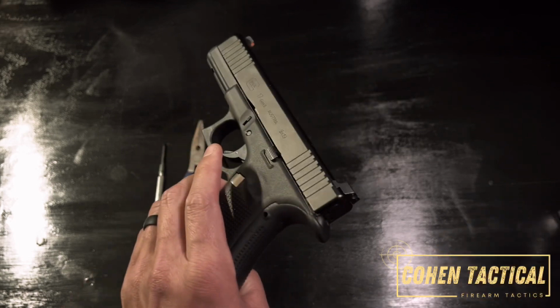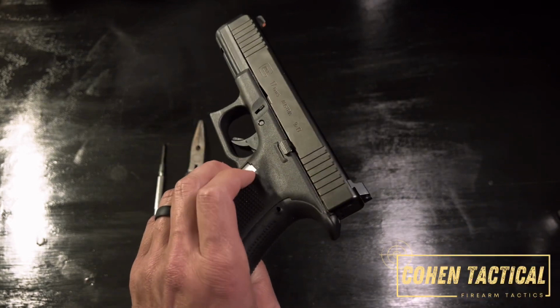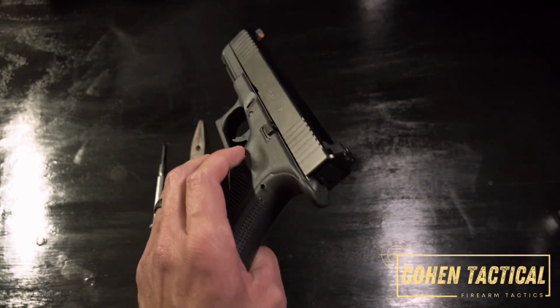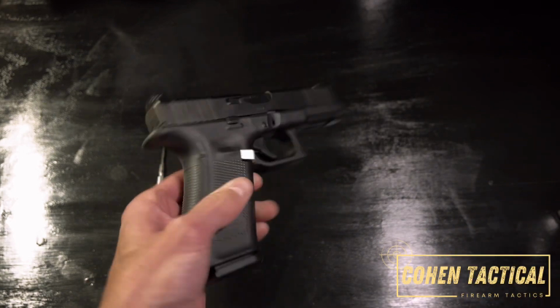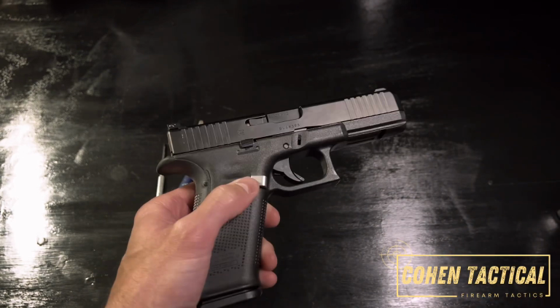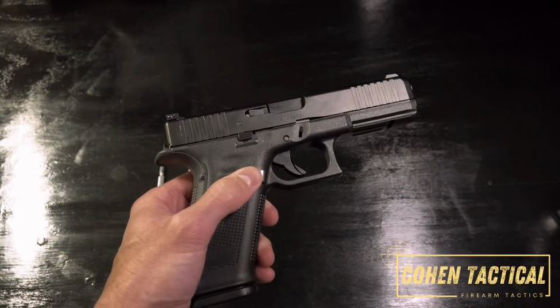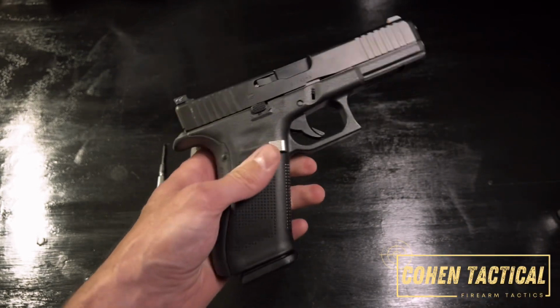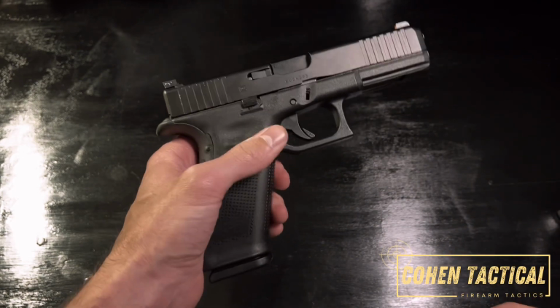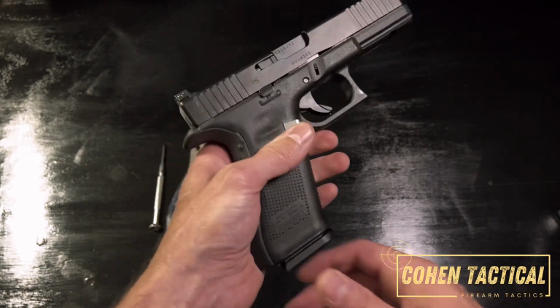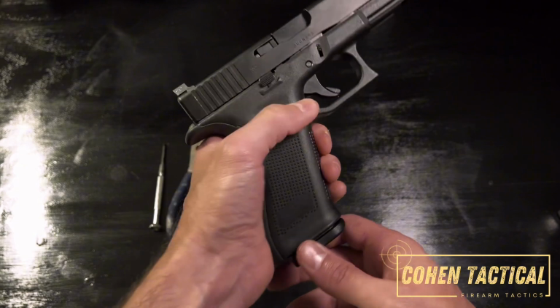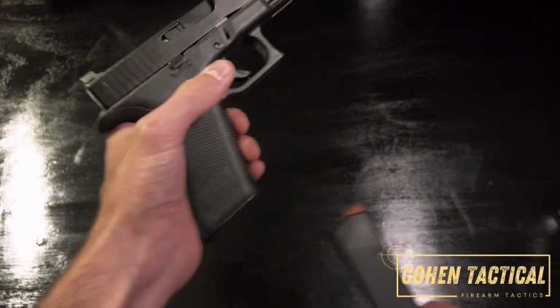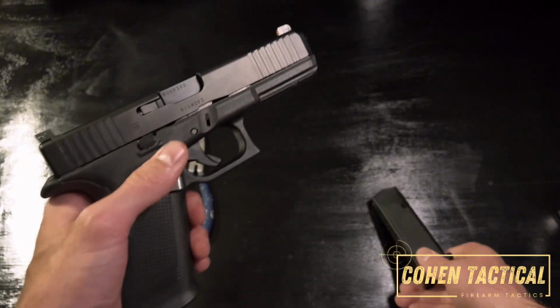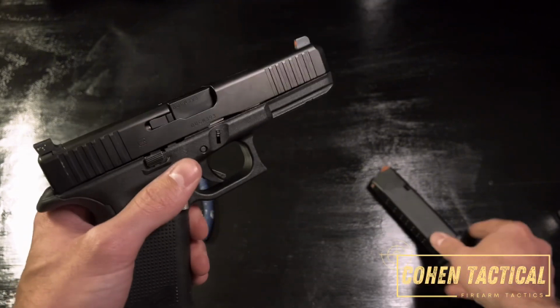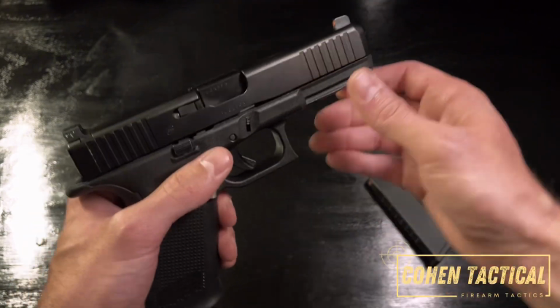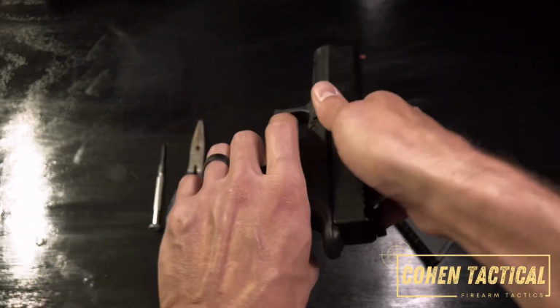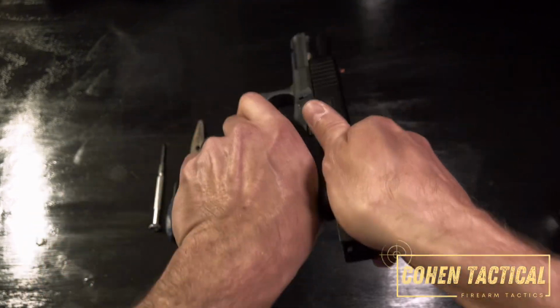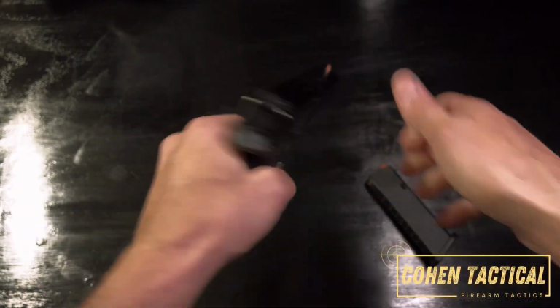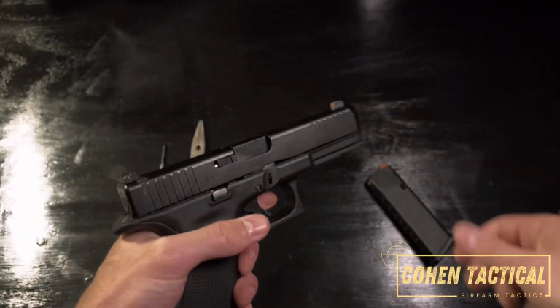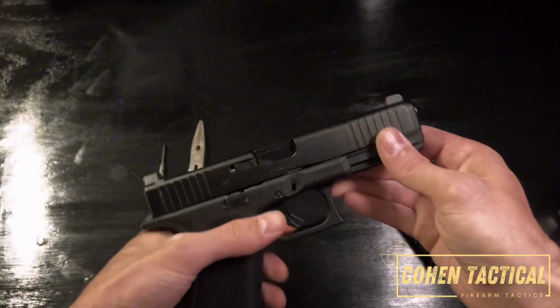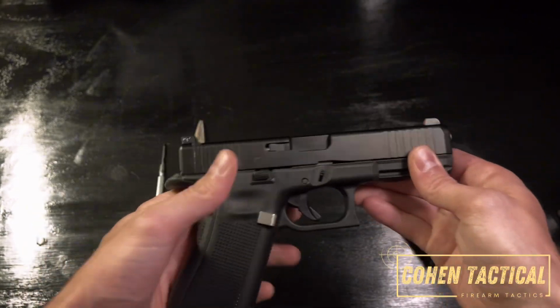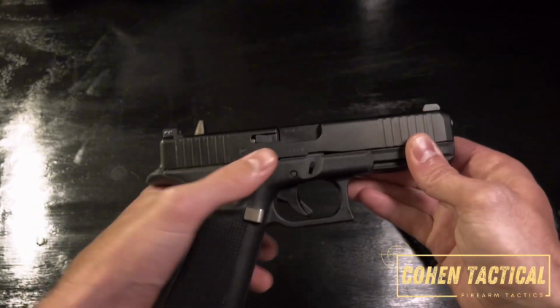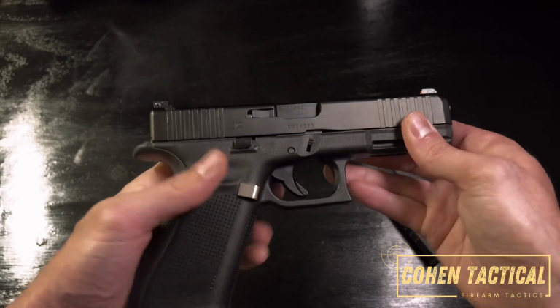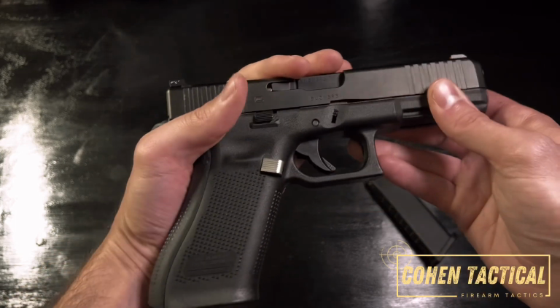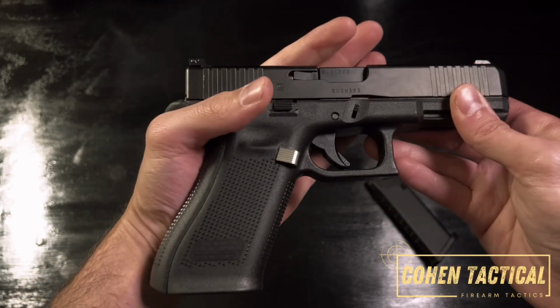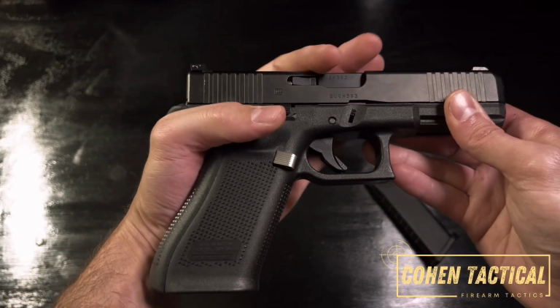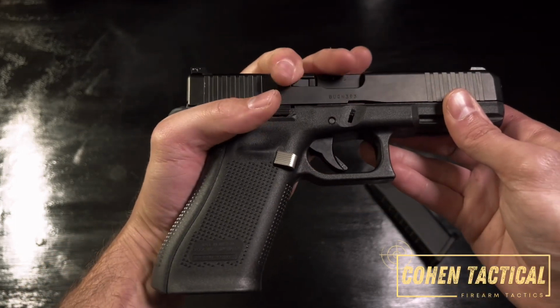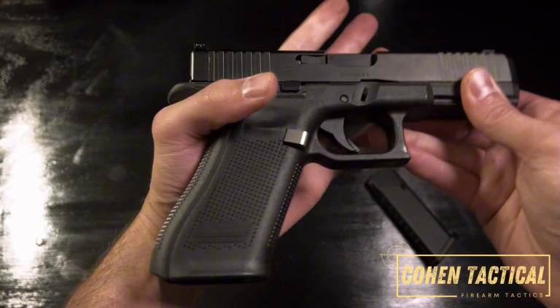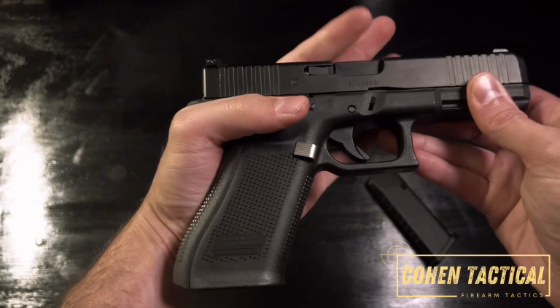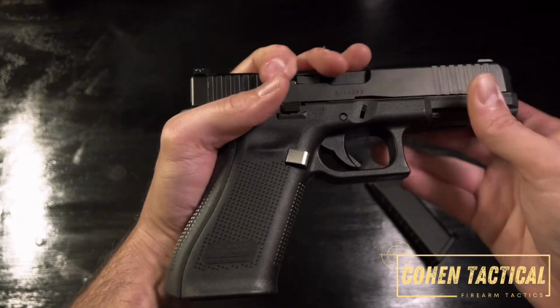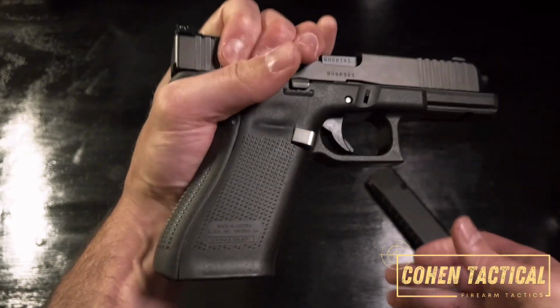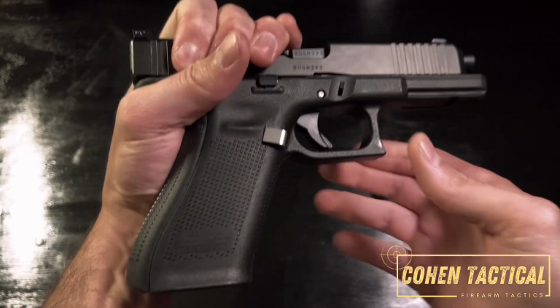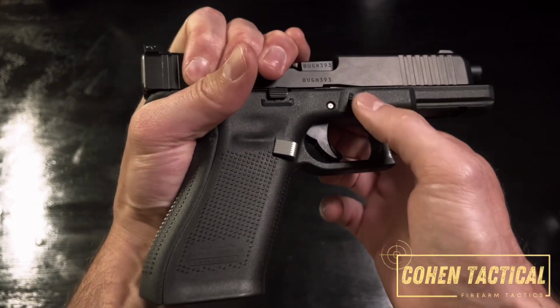First thing you want to do is take out the magazine and make sure that the gun is not loaded. Then you want to take off the slide. I'm a lefty — just take your dominant hand, pull back on the slide a little bit.